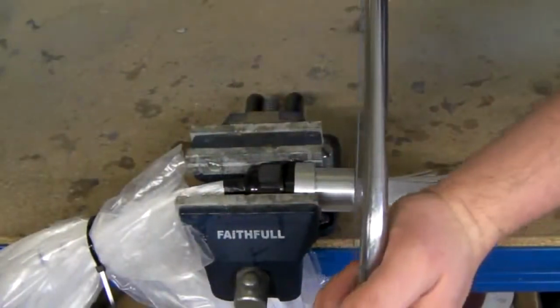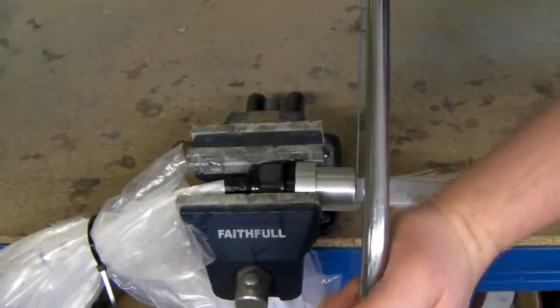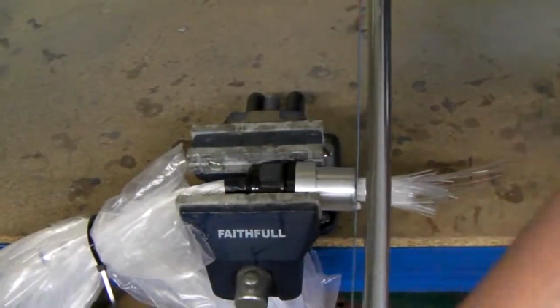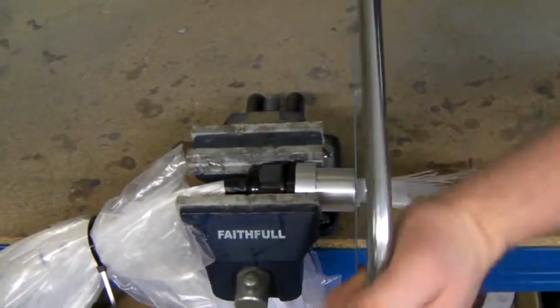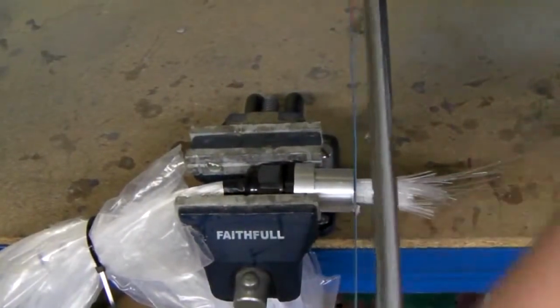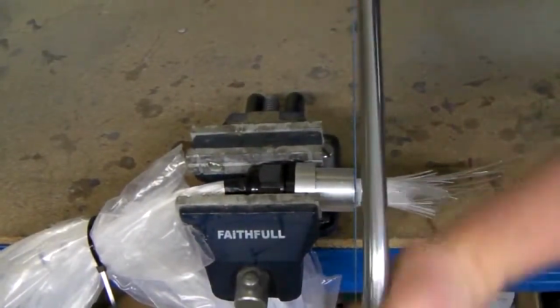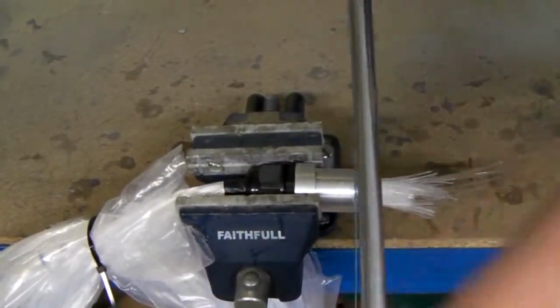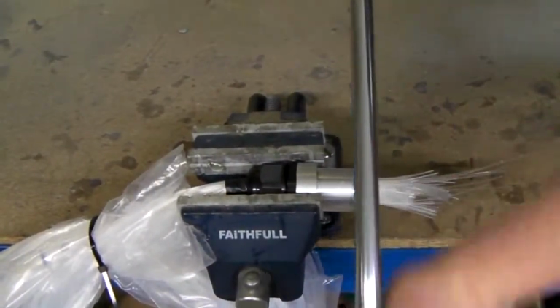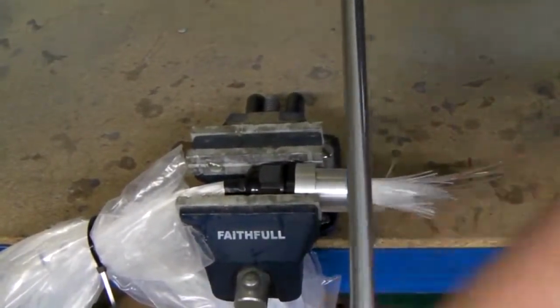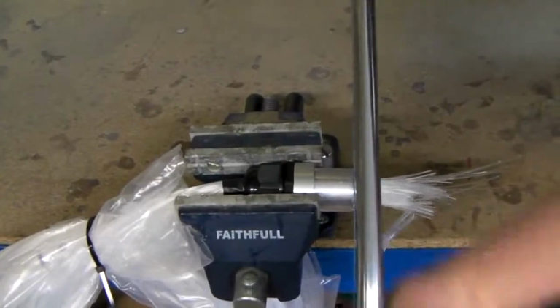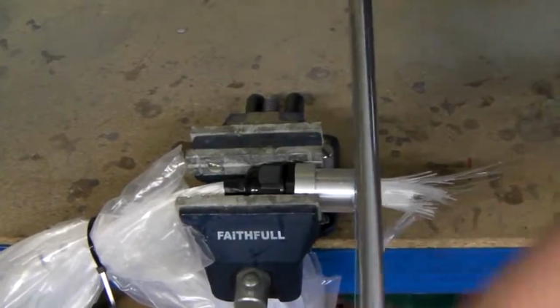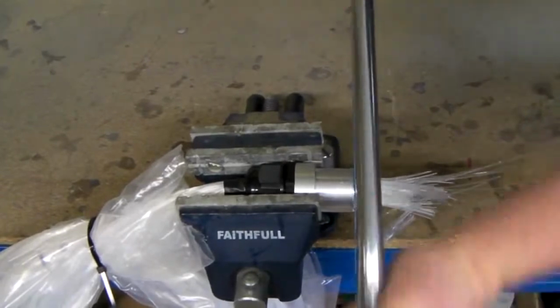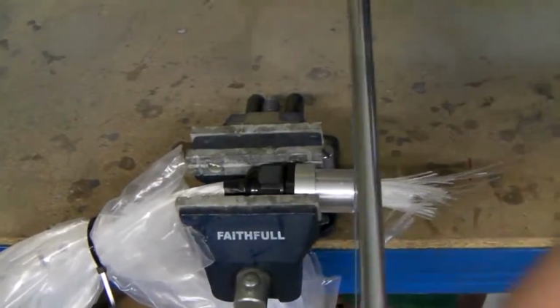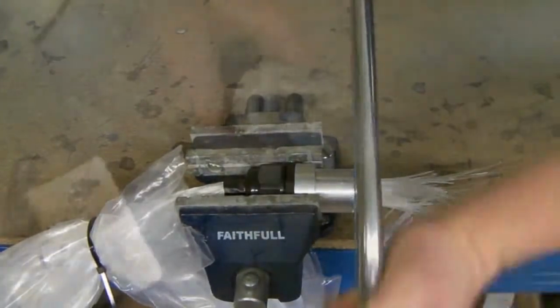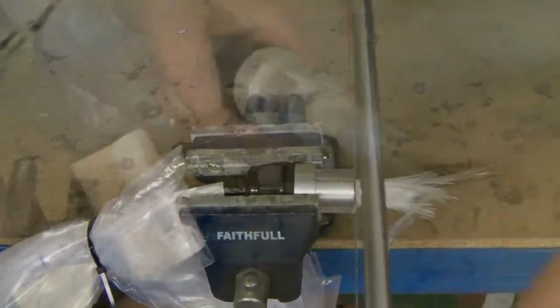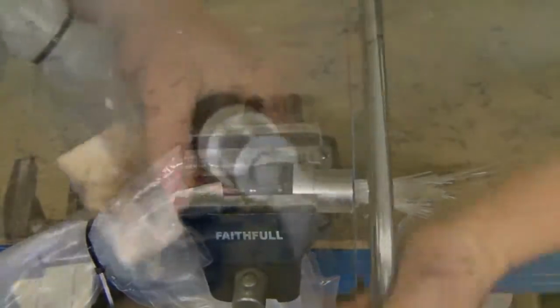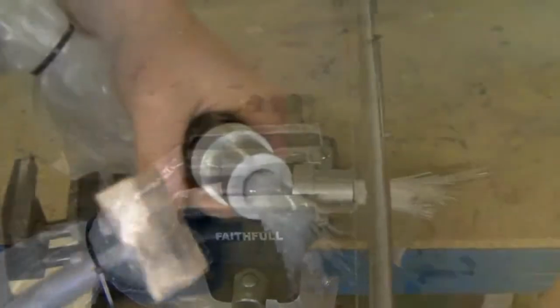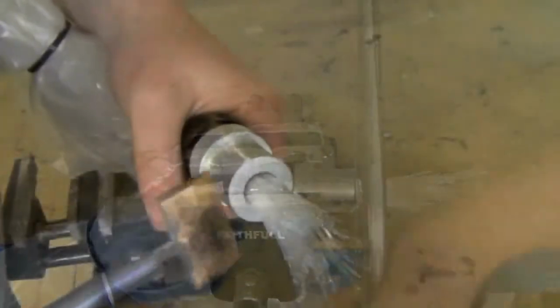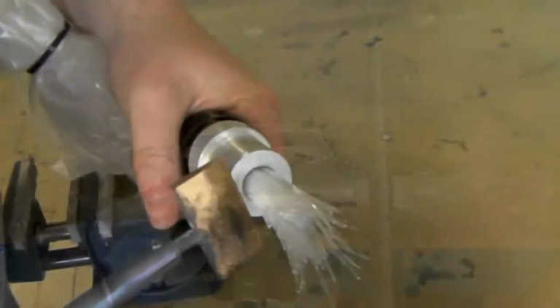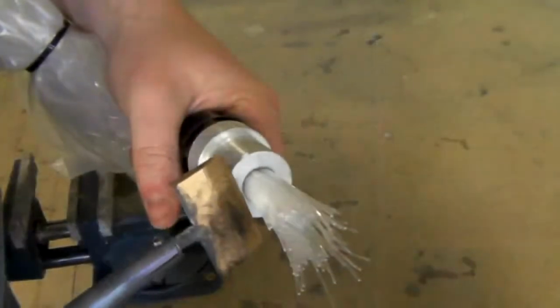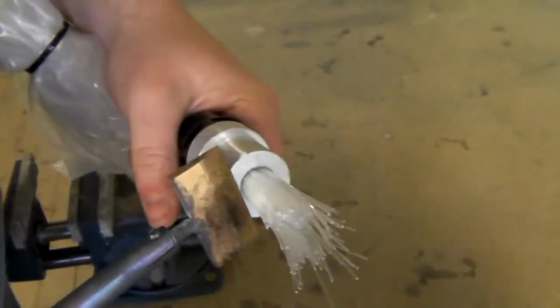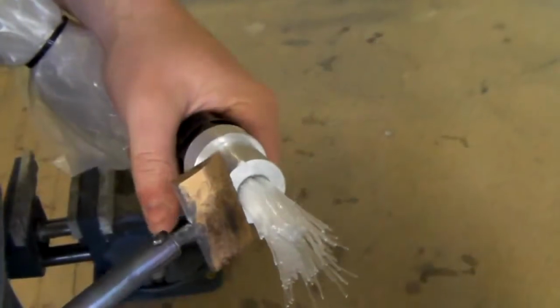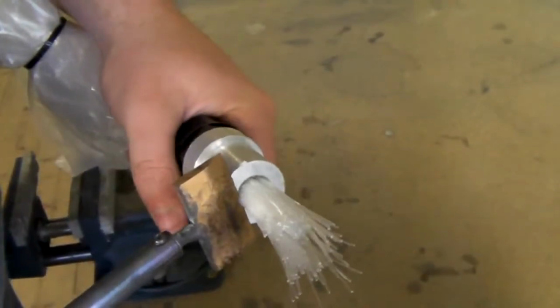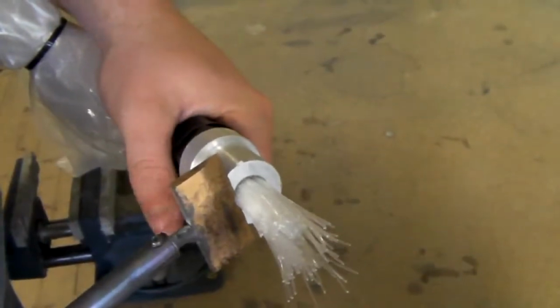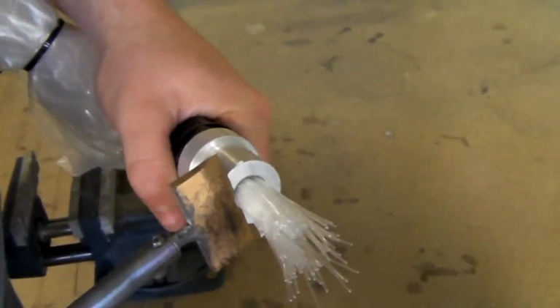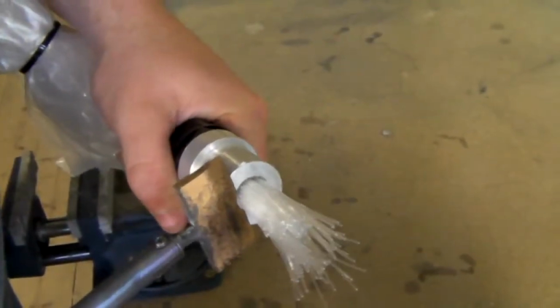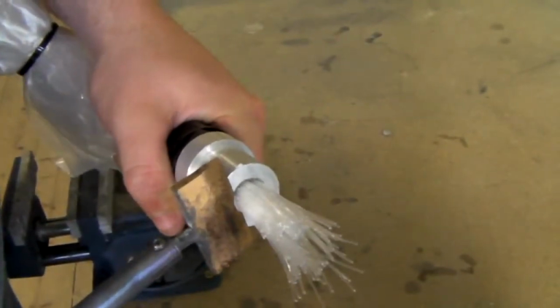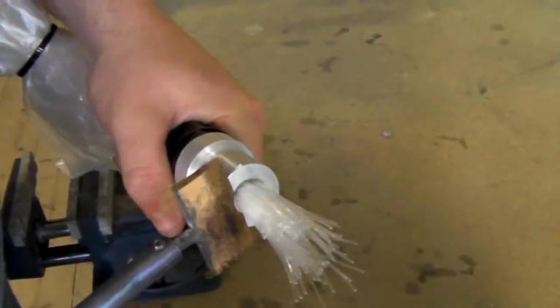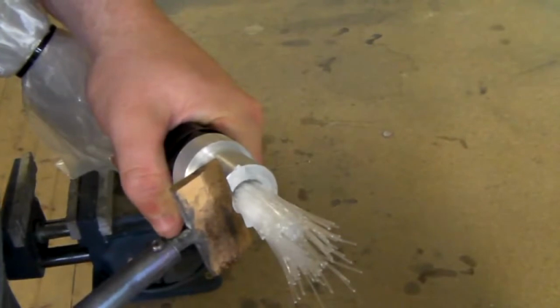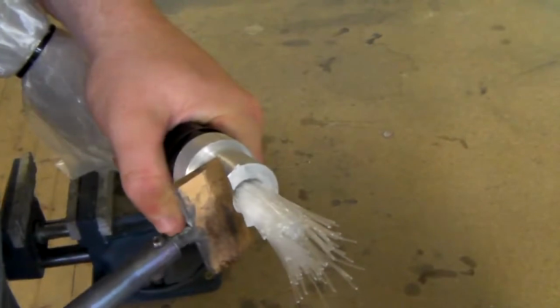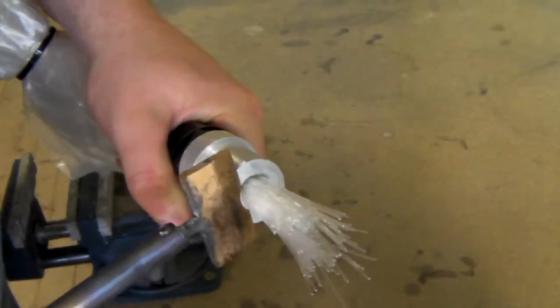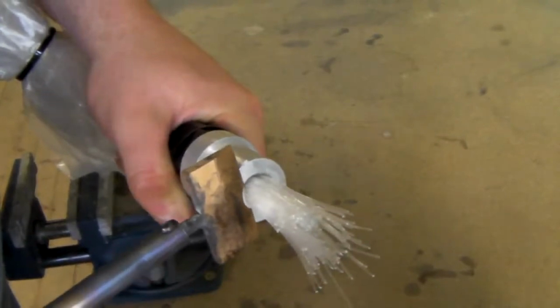Once the glue has dried, the projecting fibre can be cut off either using a hacksaw or a hot knife in order to give a flat surface ready for sanding.